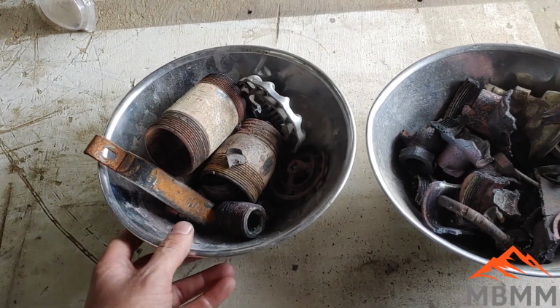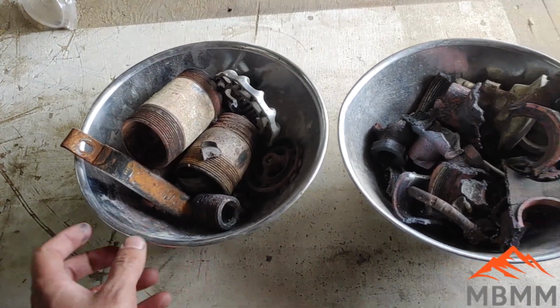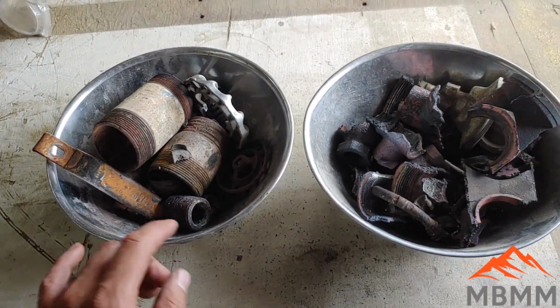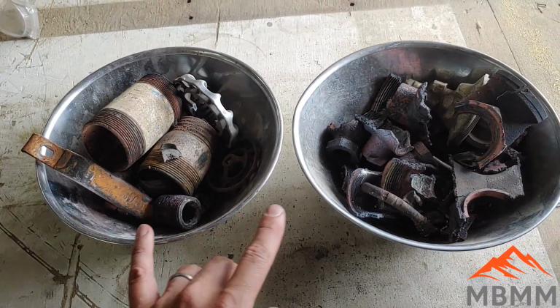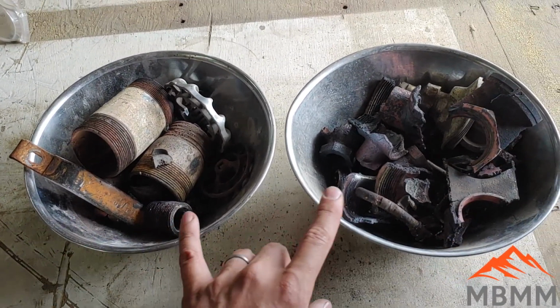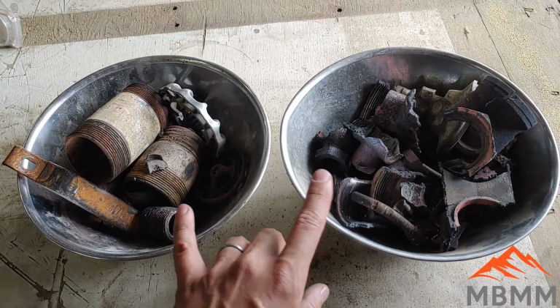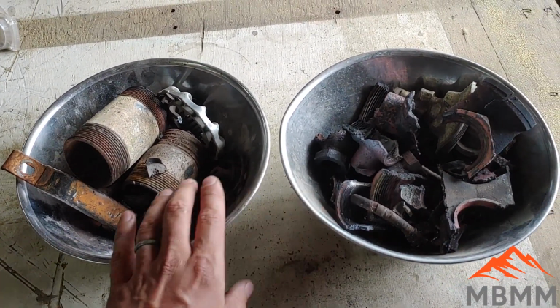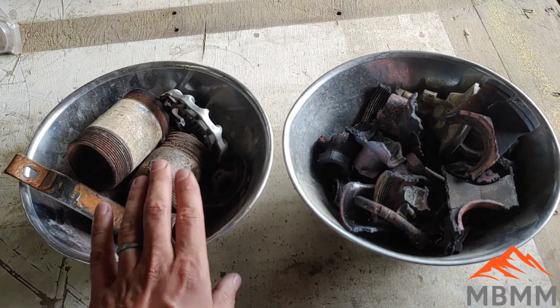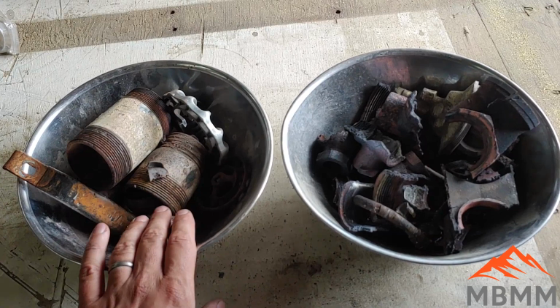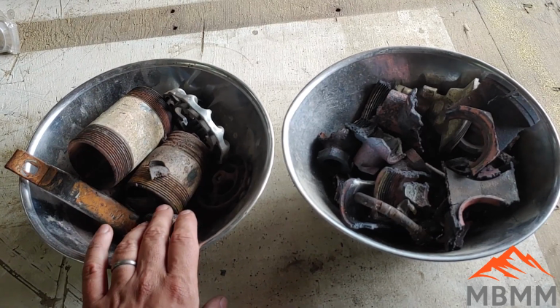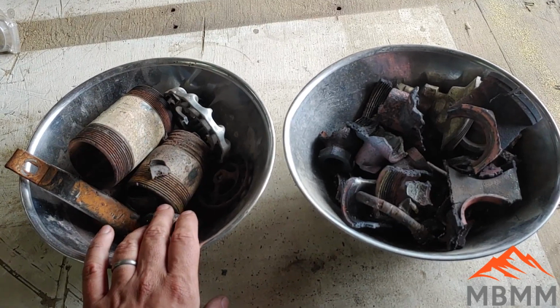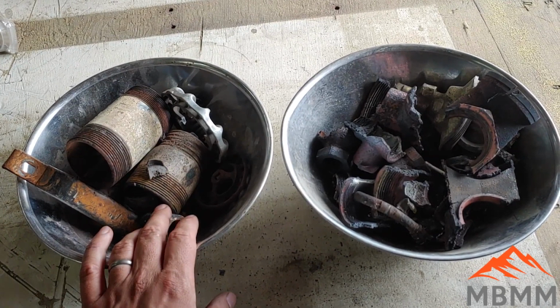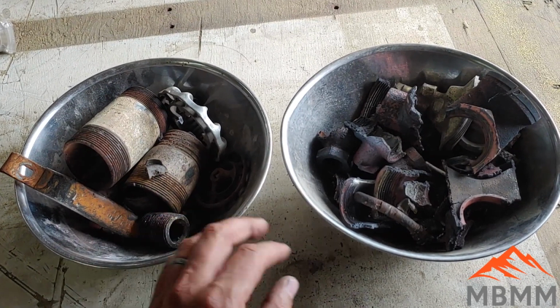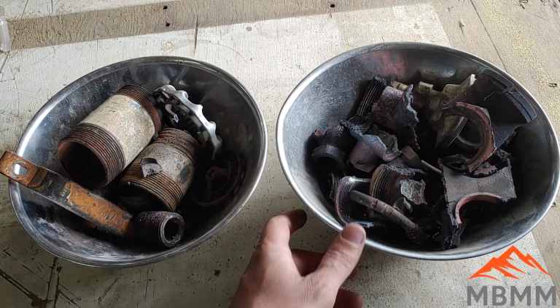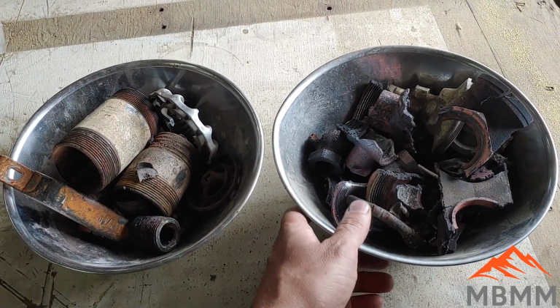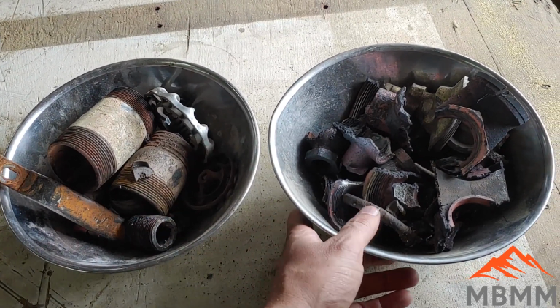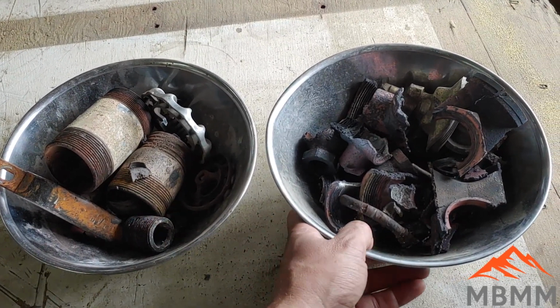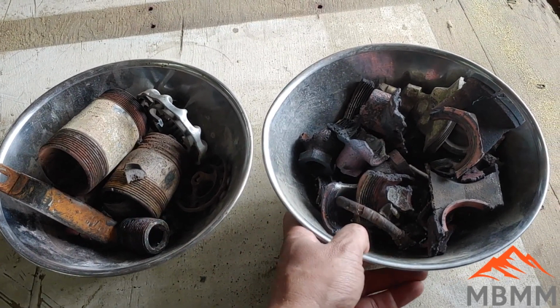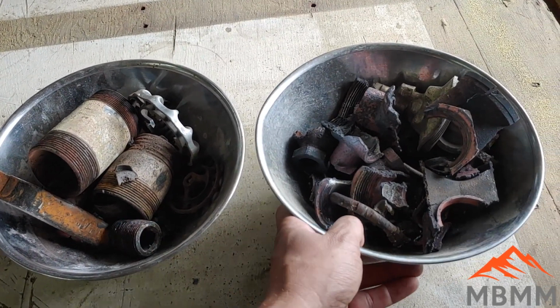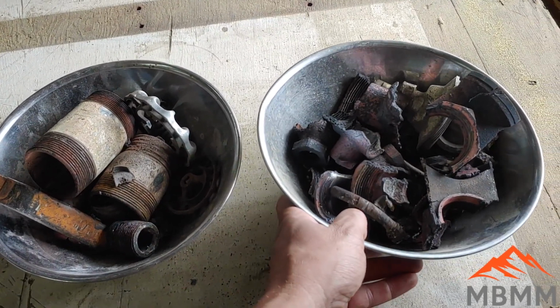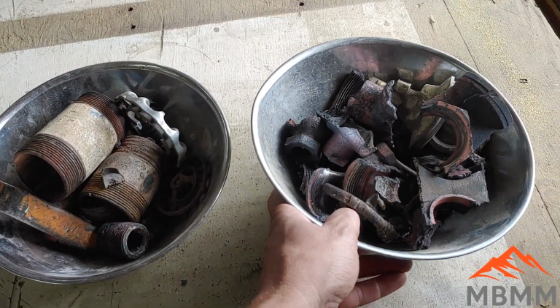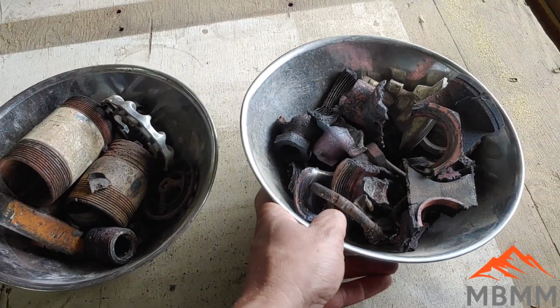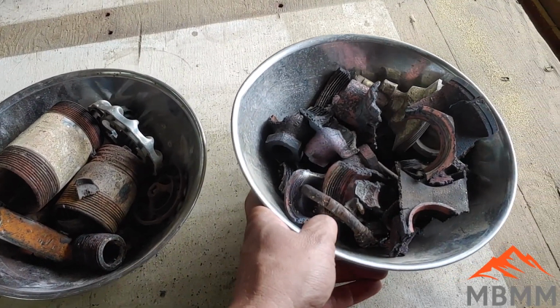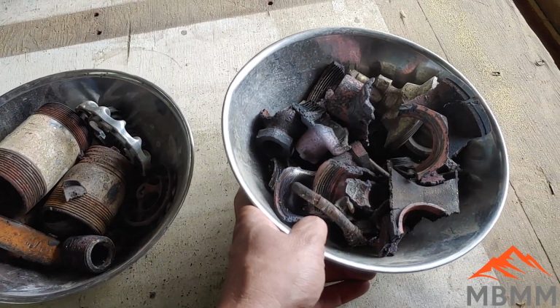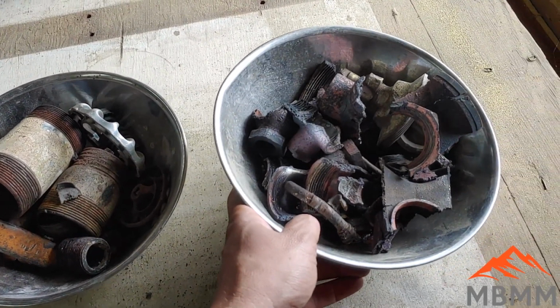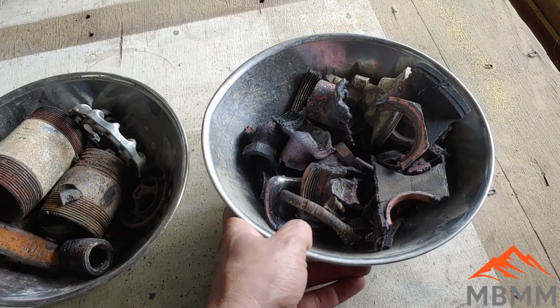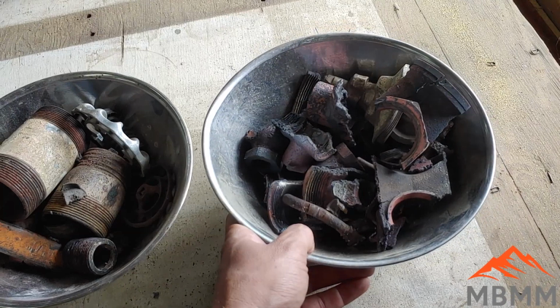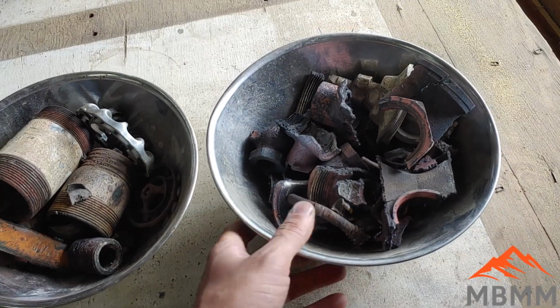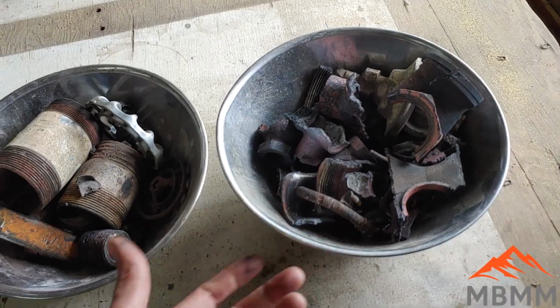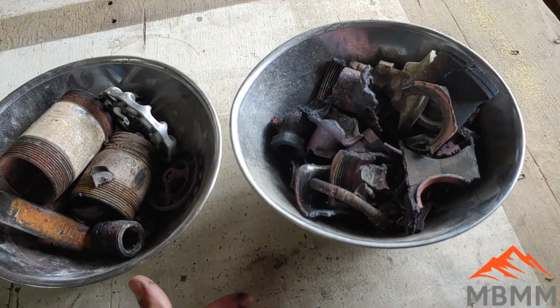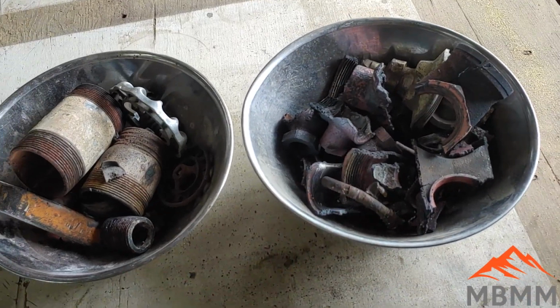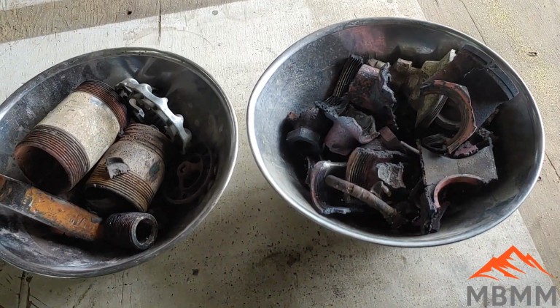I started out with 11 pounds, took three and a half pounds of steel out, so I've got seven and a half pounds of clean brass here. And it really didn't take hardly any time.